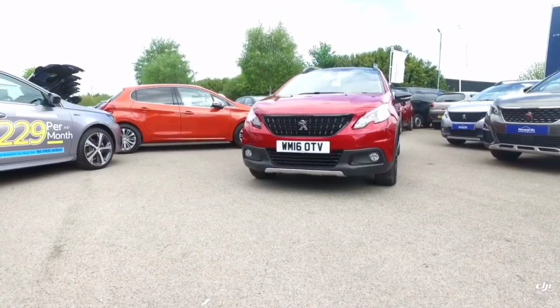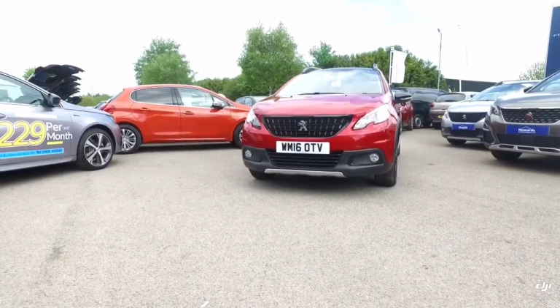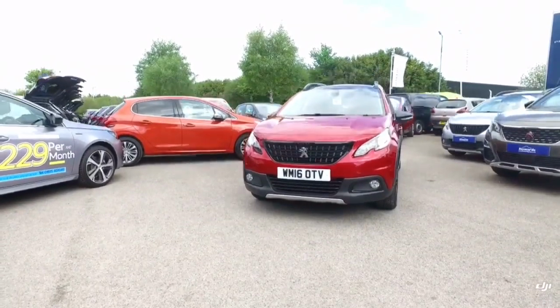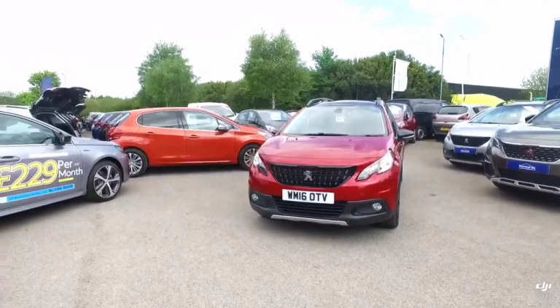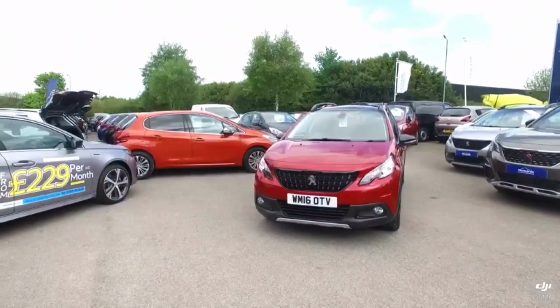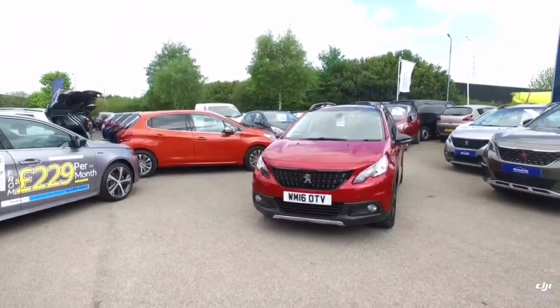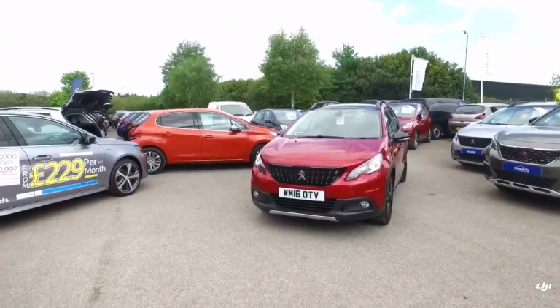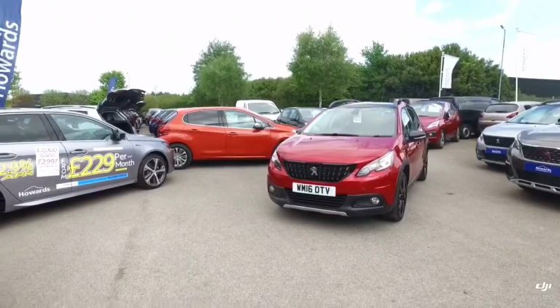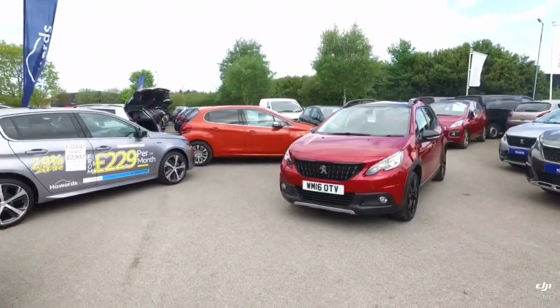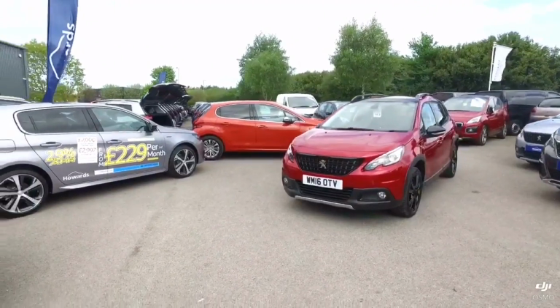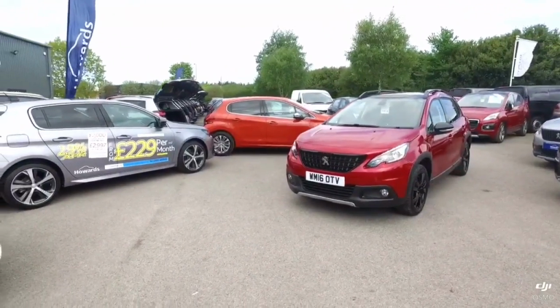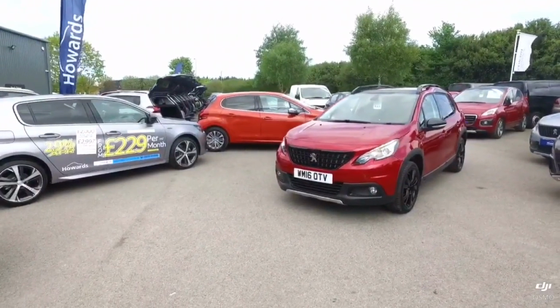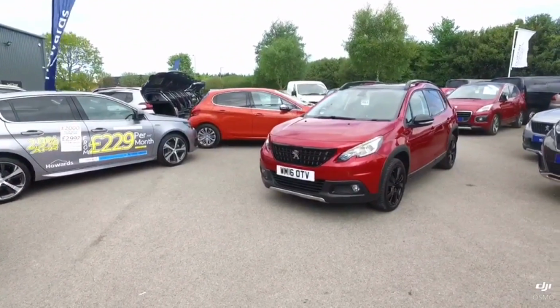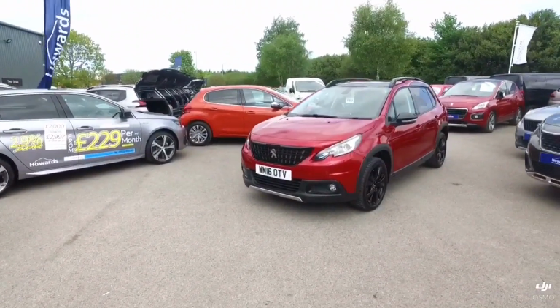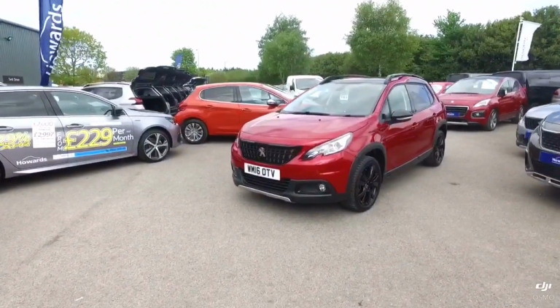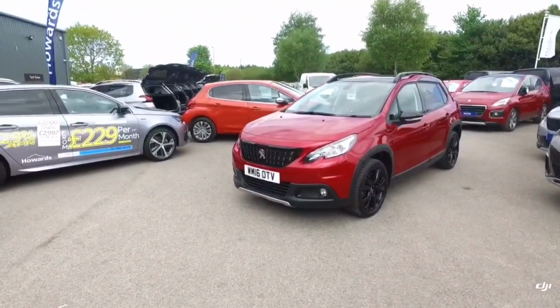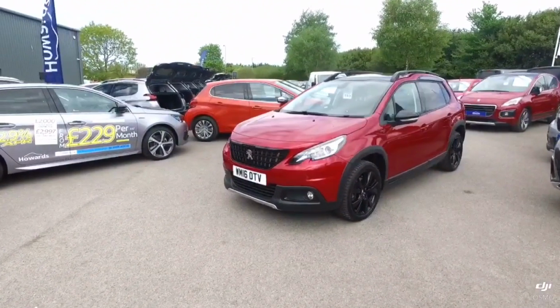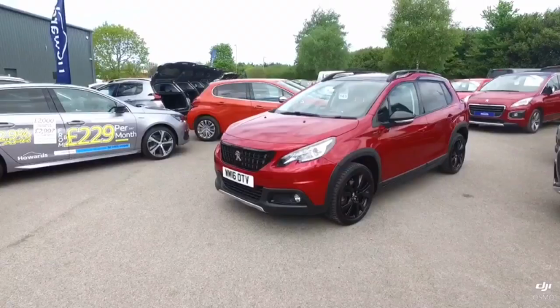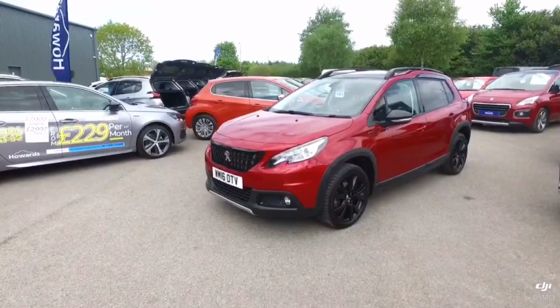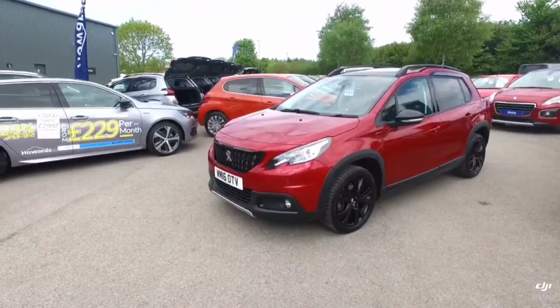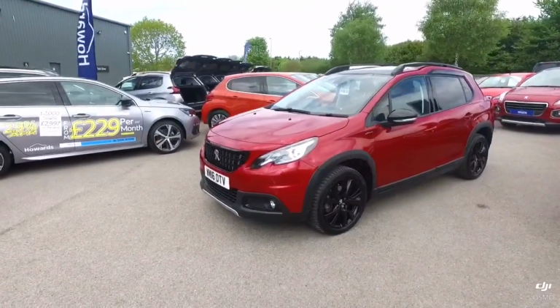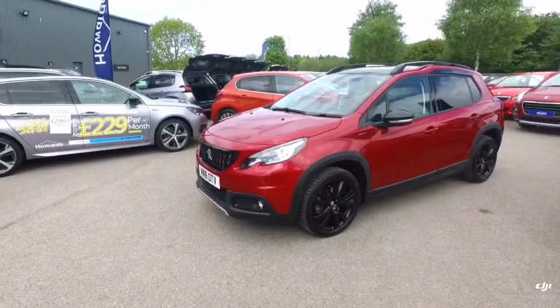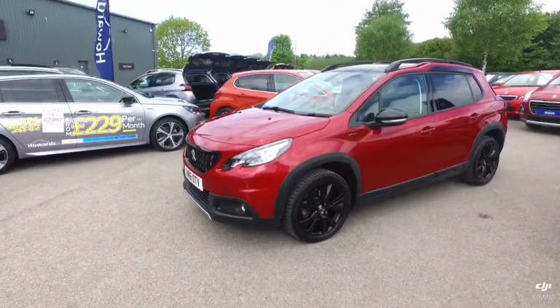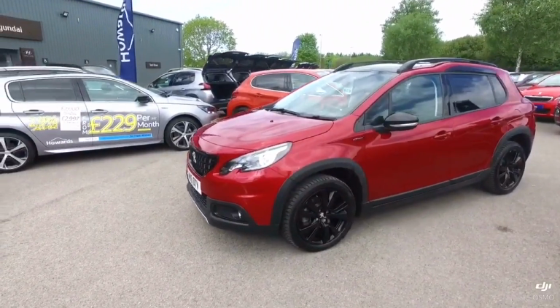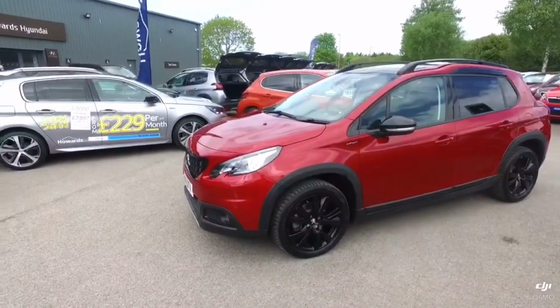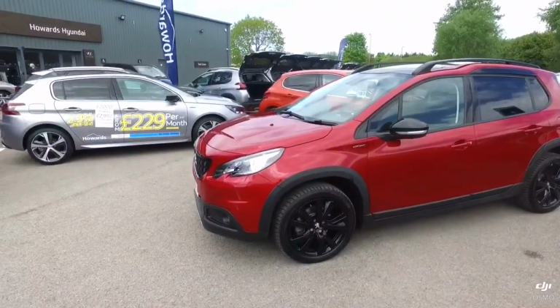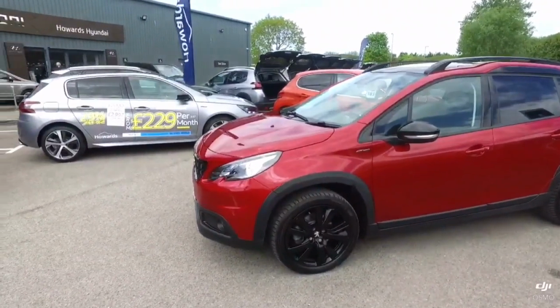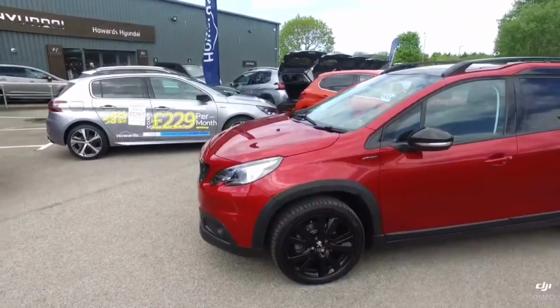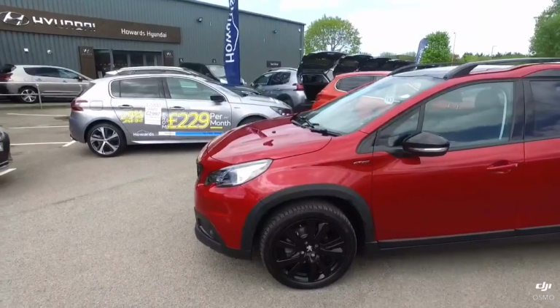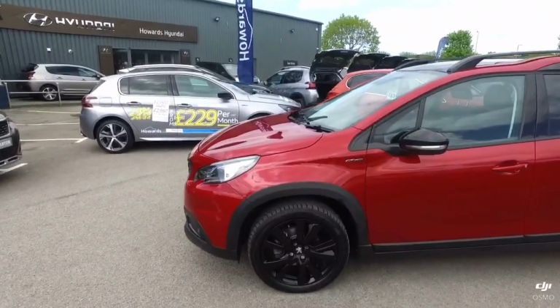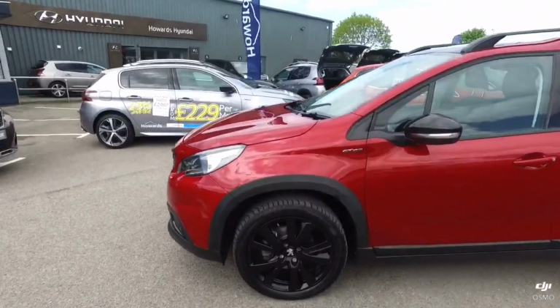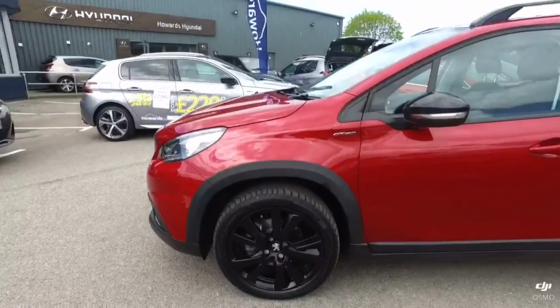Hi, my name is Mike. I'd like to show you this lovely example of a 2008 GT Line. This particular one is finished in the ultimate red pearlescent paint and comes with the black alloy wheels.